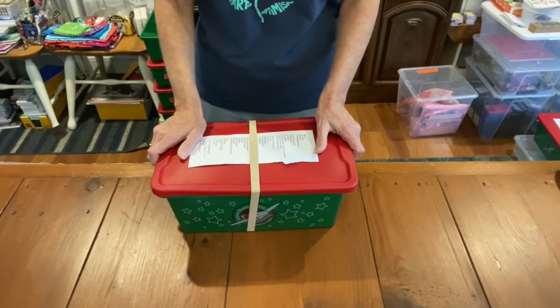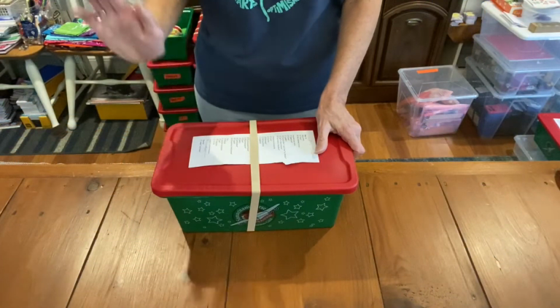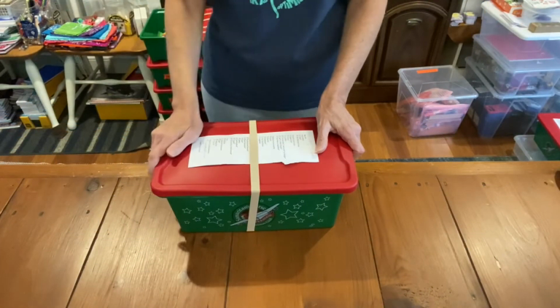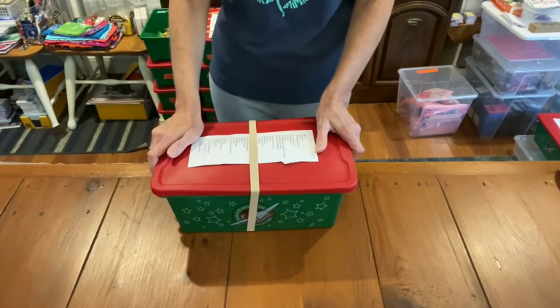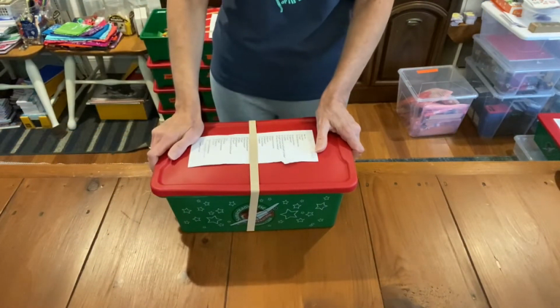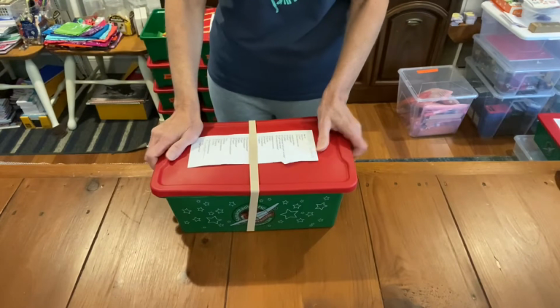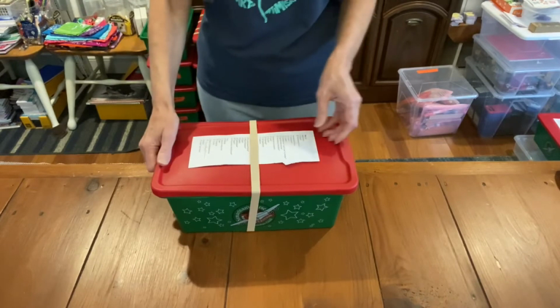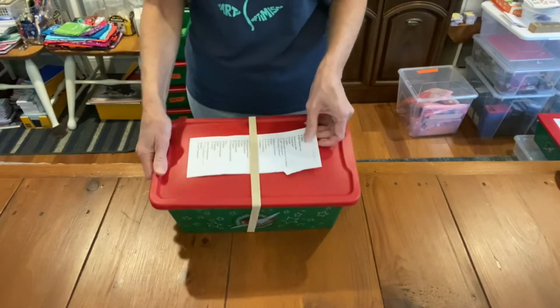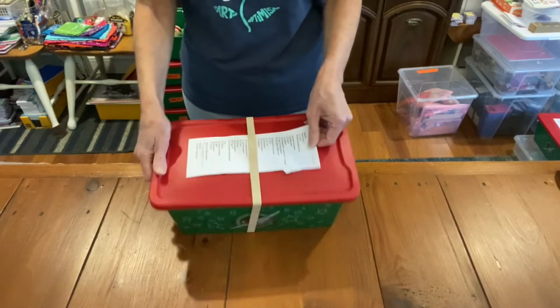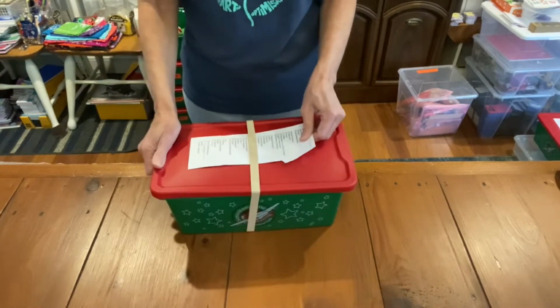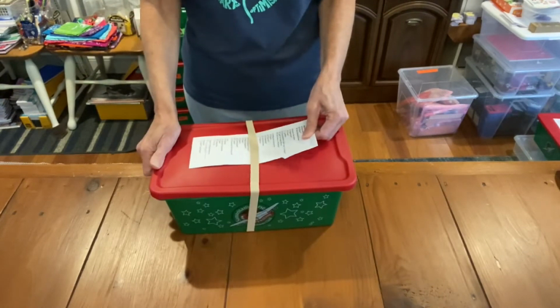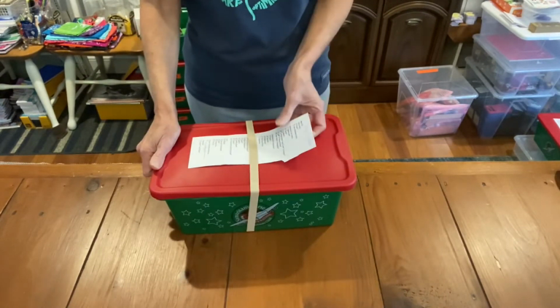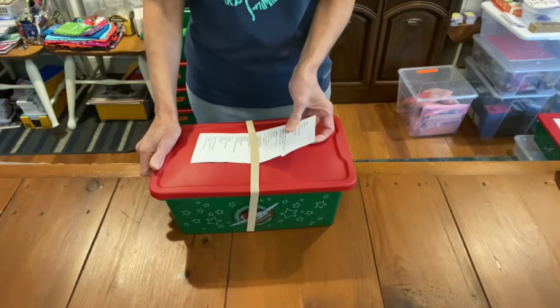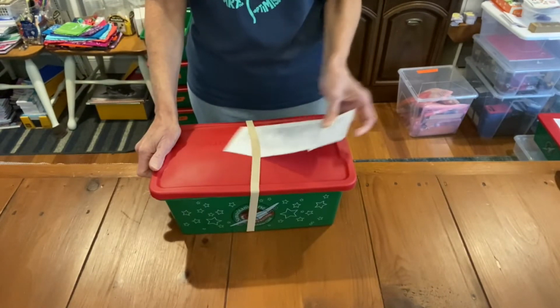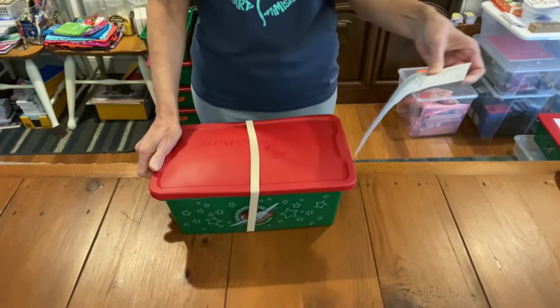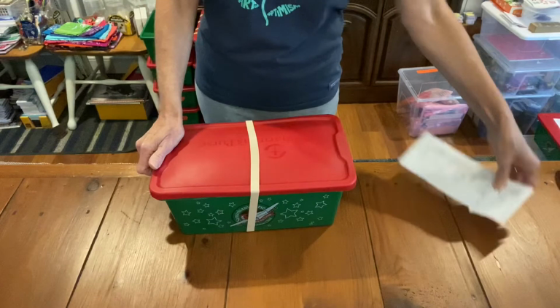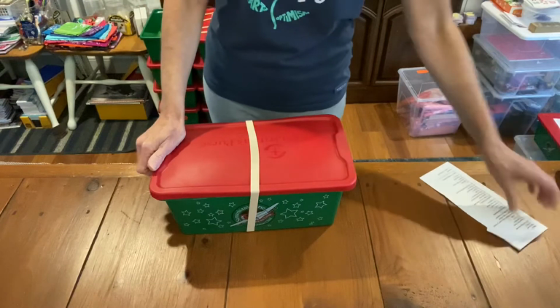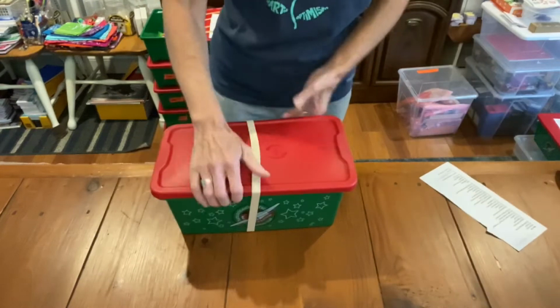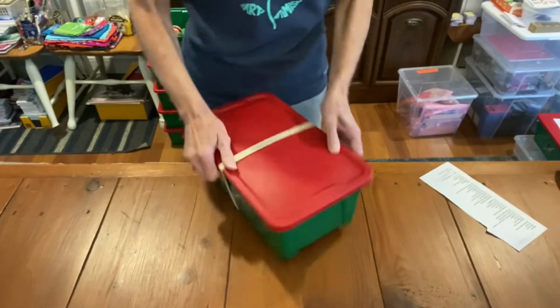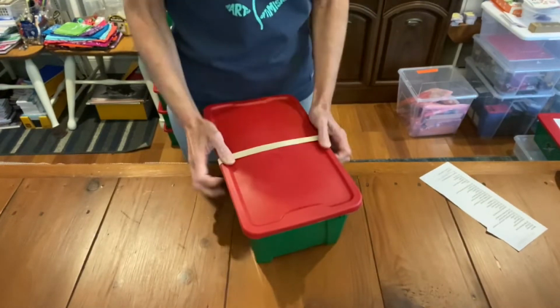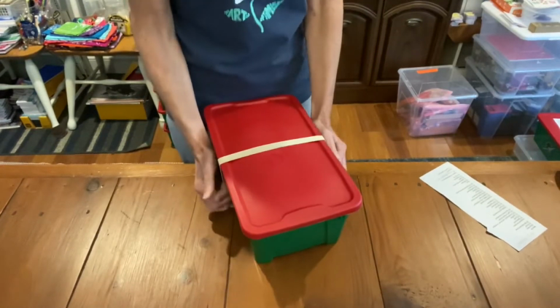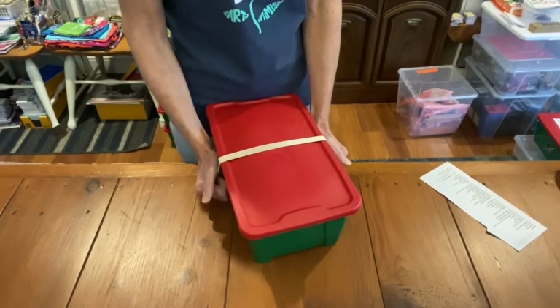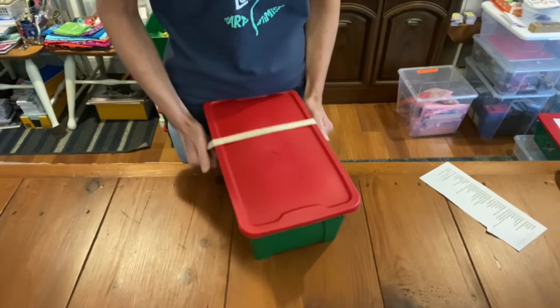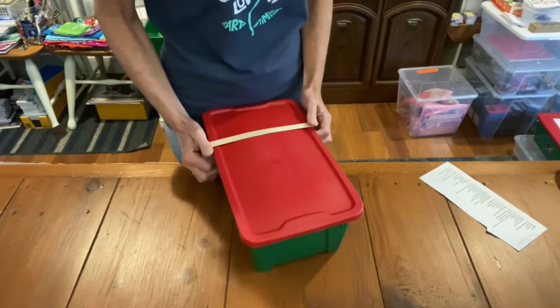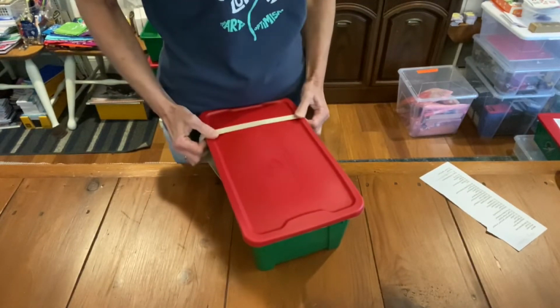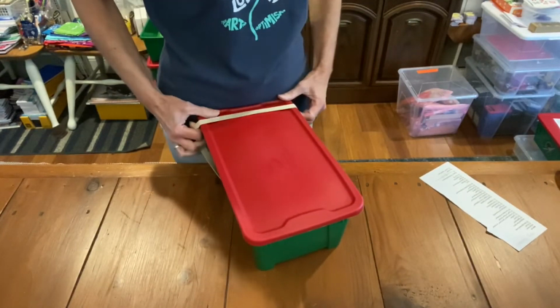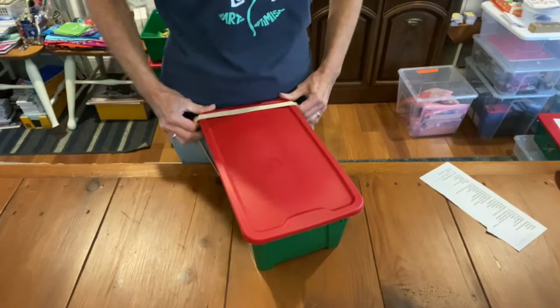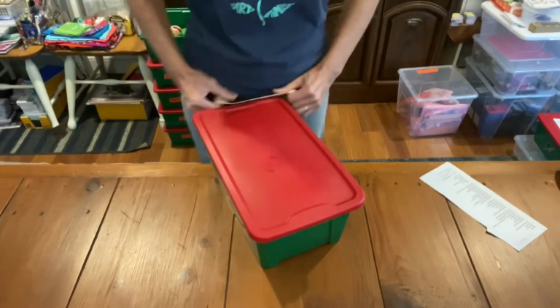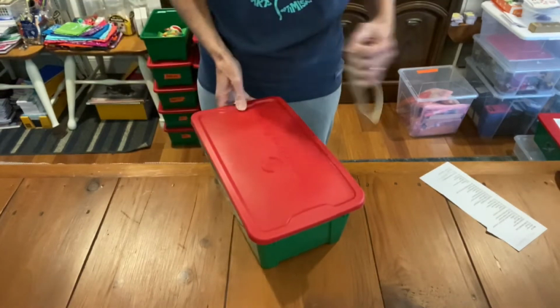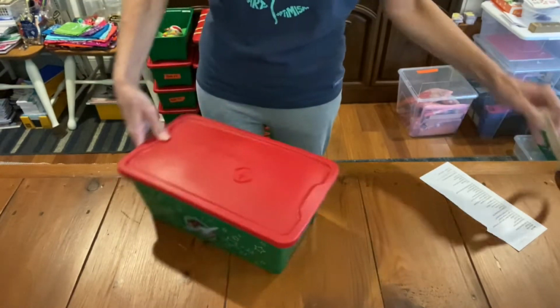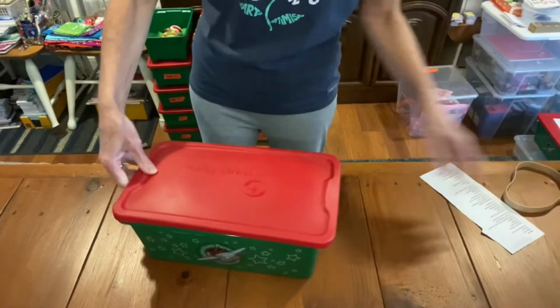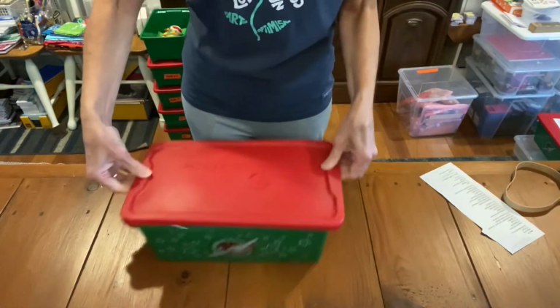Hi, it's Christy, and I have an Operation Christmas Child box here. This one is for a boy two to four. I love packing the two to four year old boxes. Let's see what's in the box.